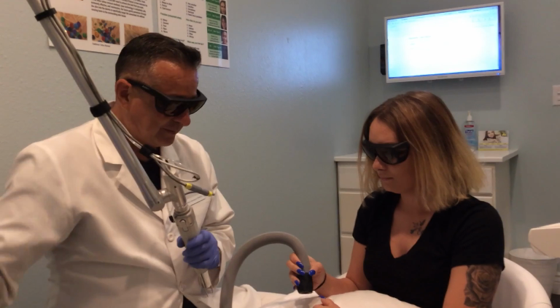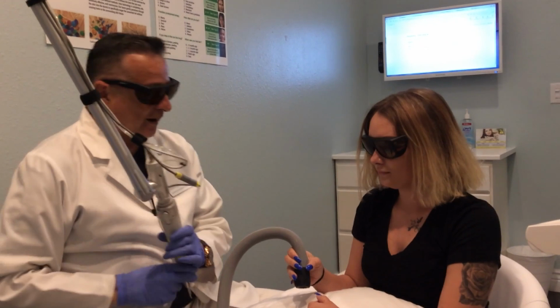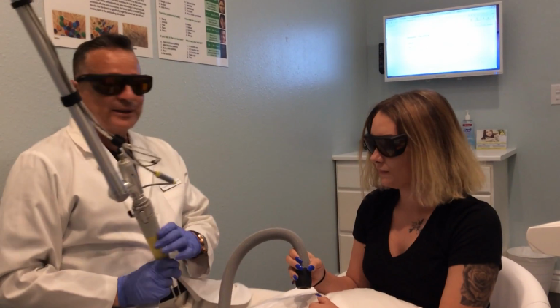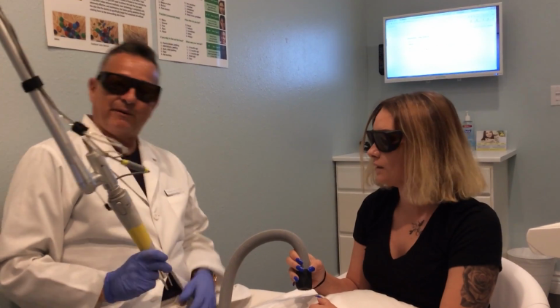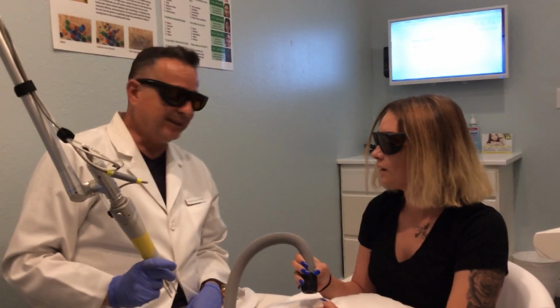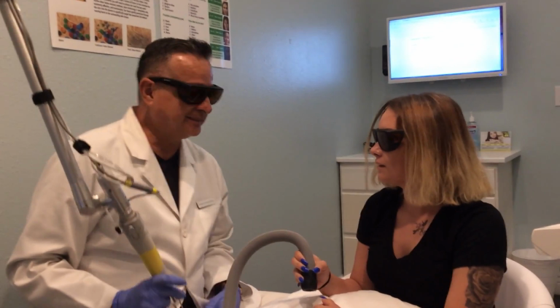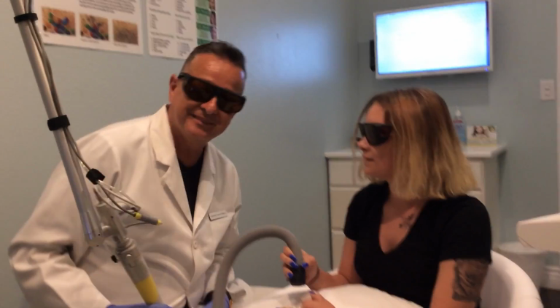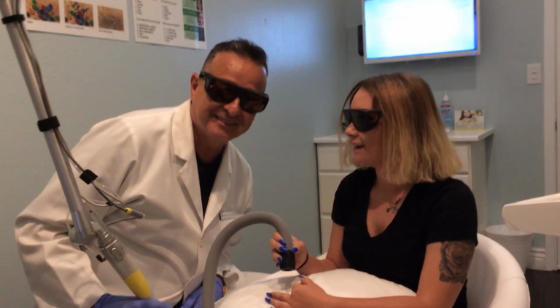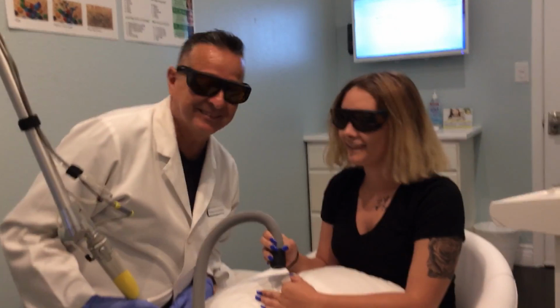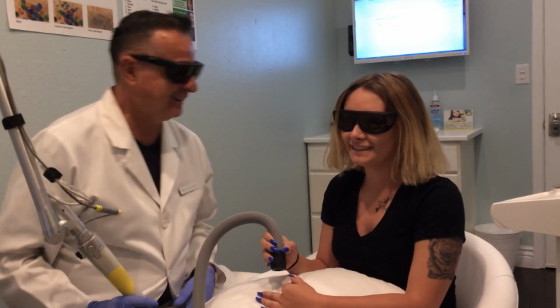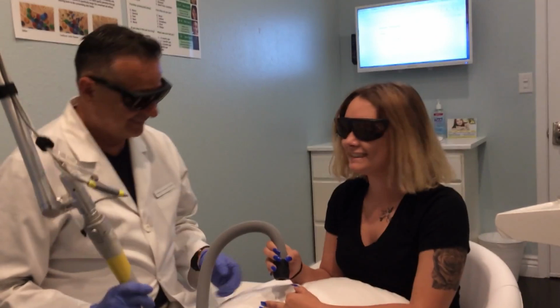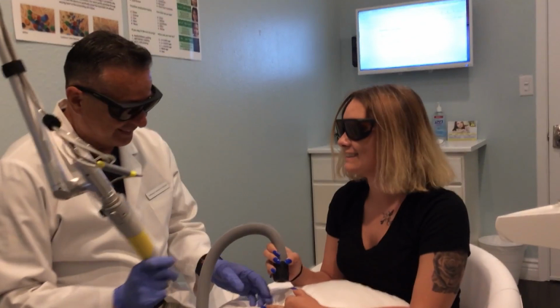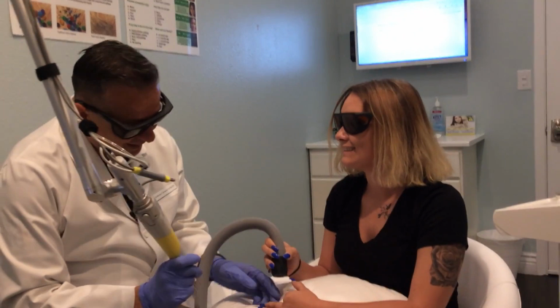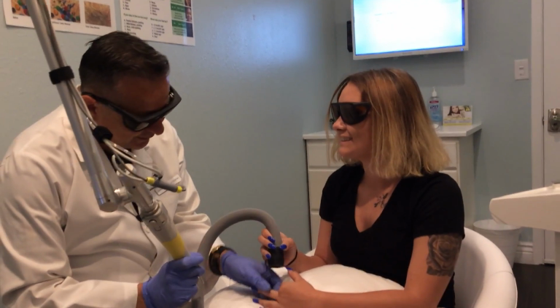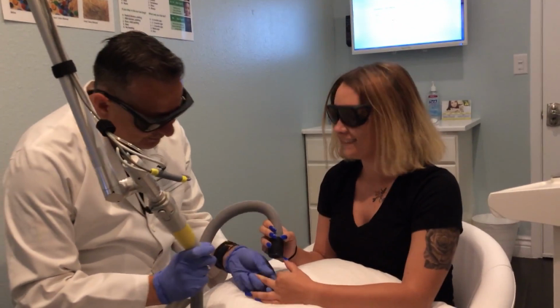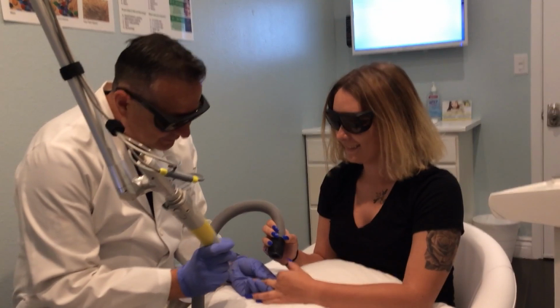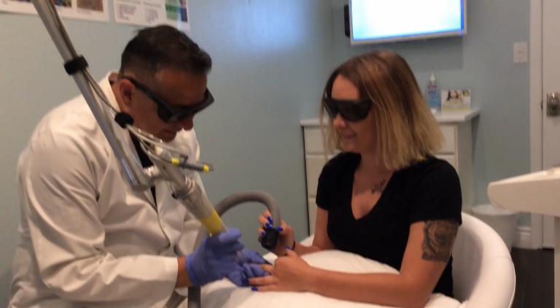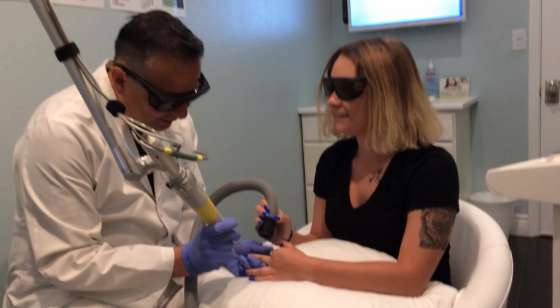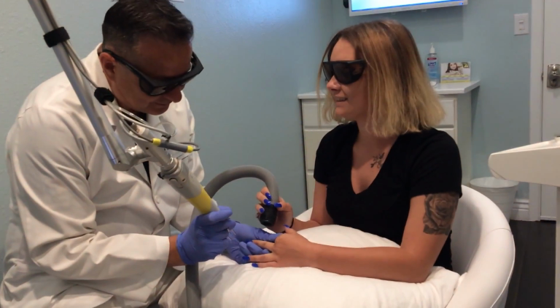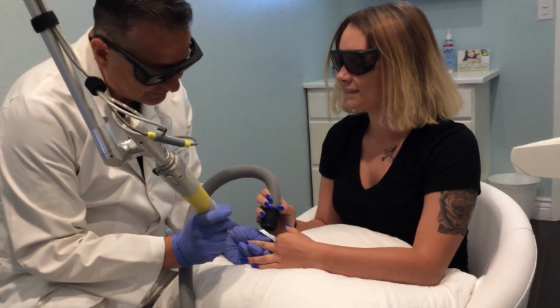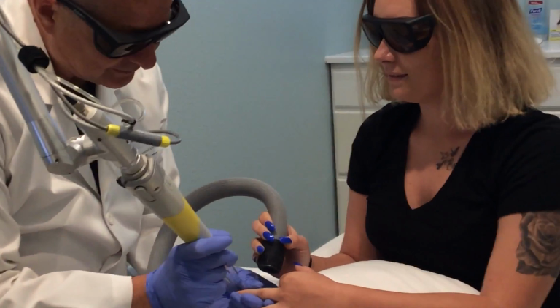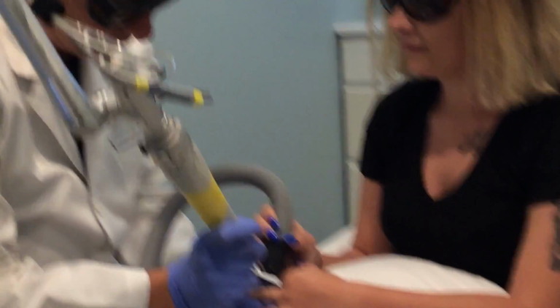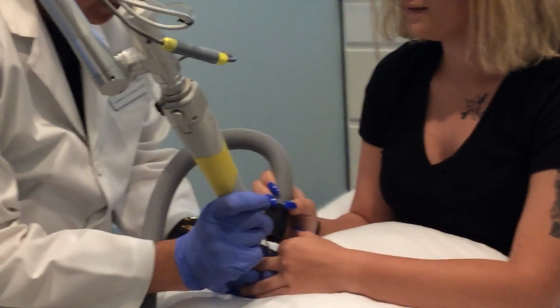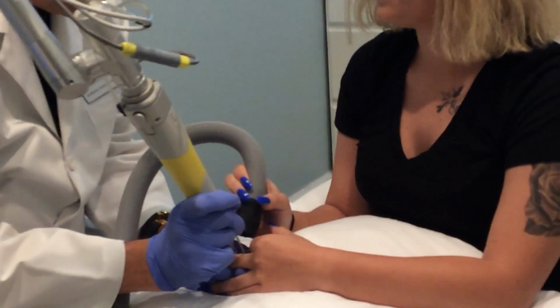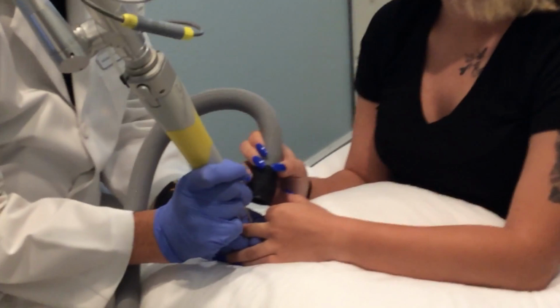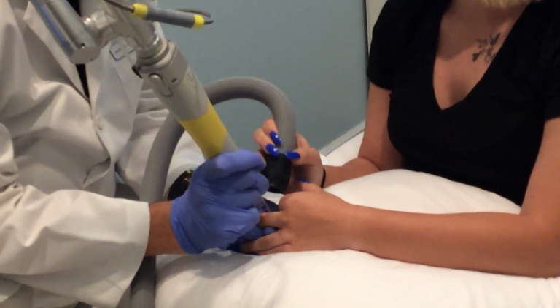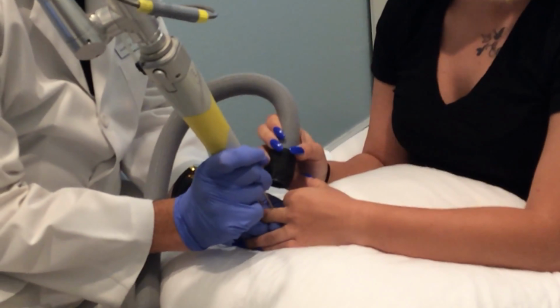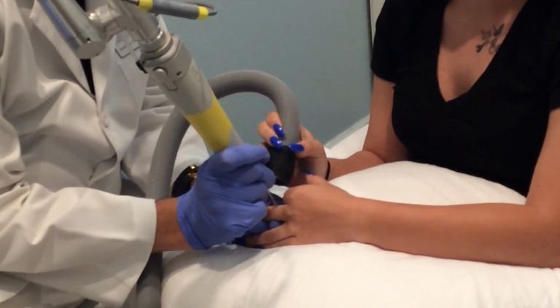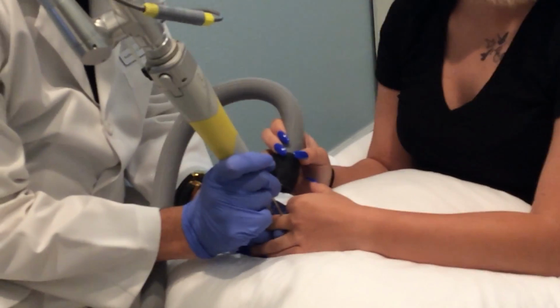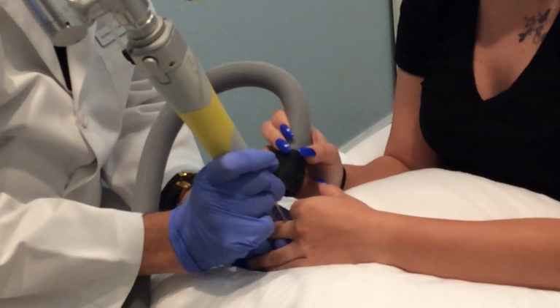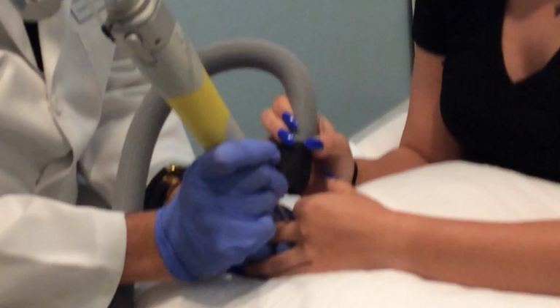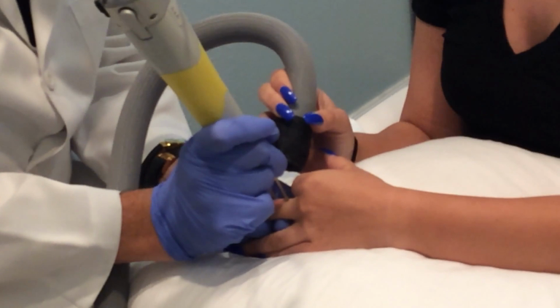All right, is everybody ready? Get nice and close, get it closer. I'll do three, two, one — in case you can feel it. Three, two, one.